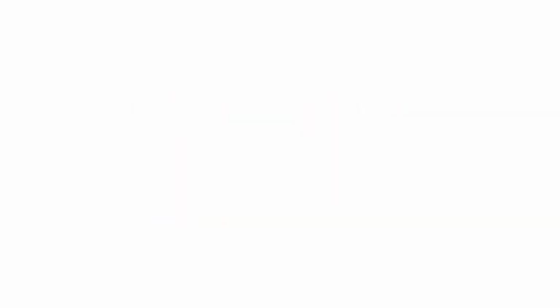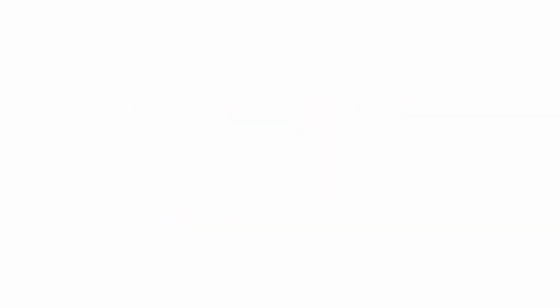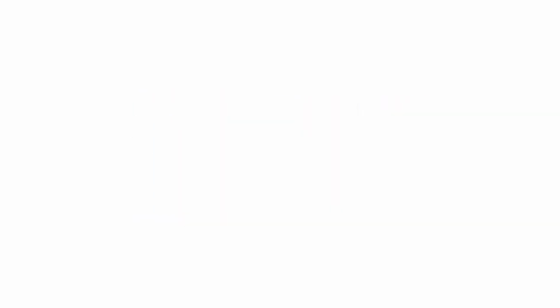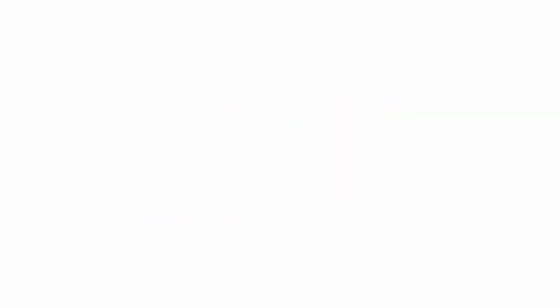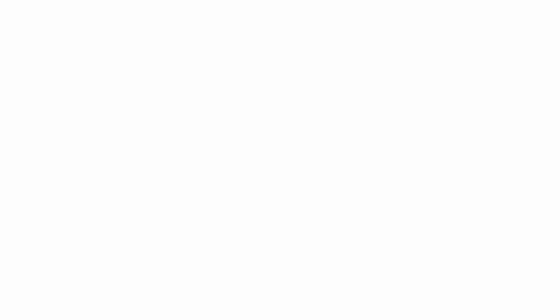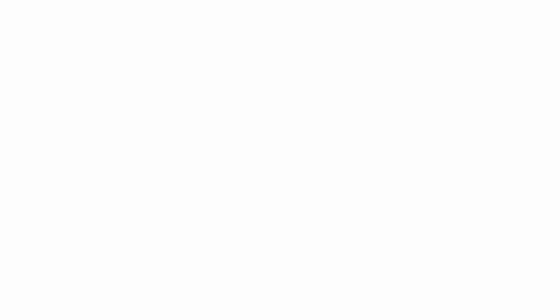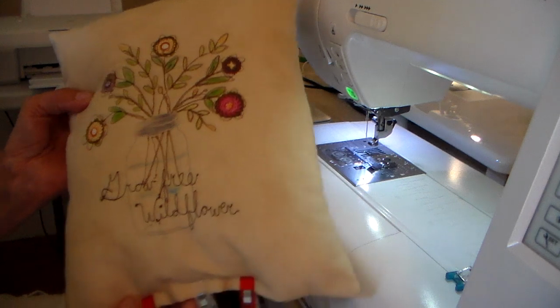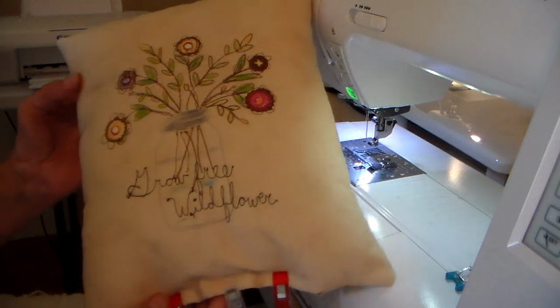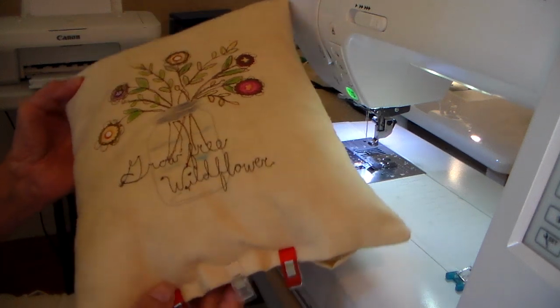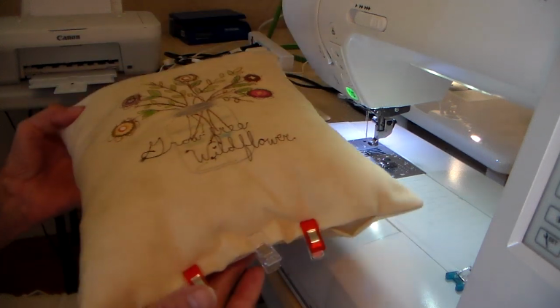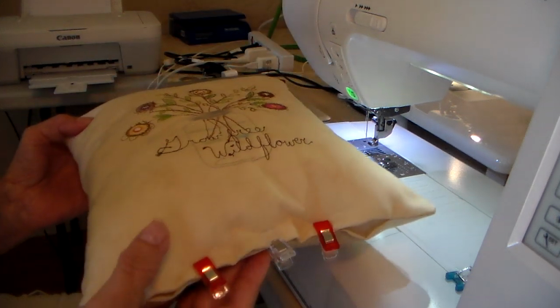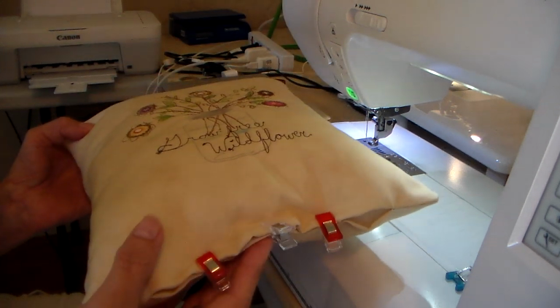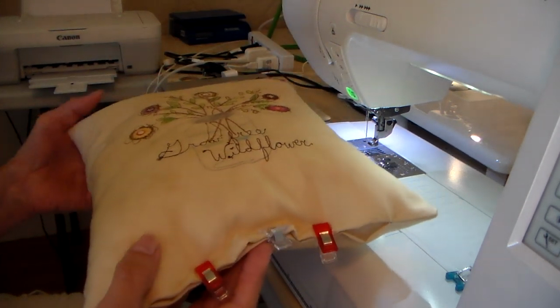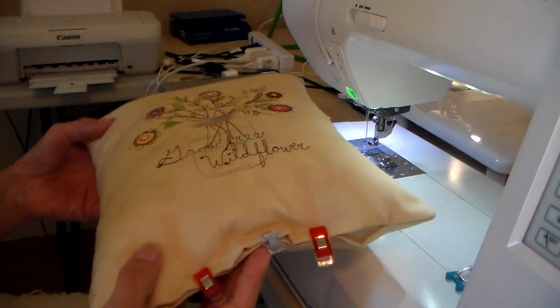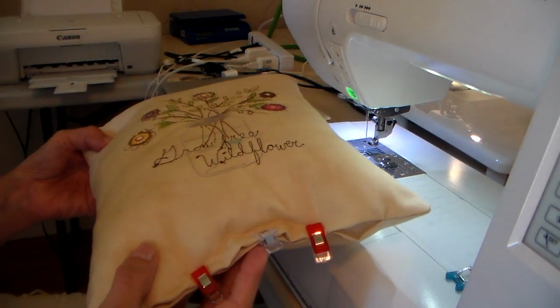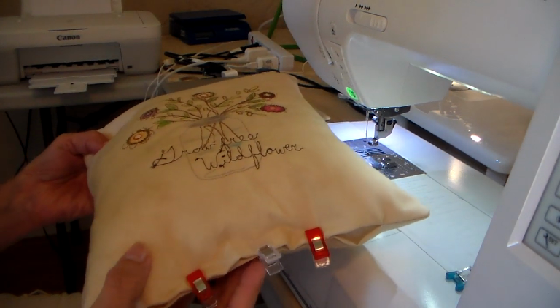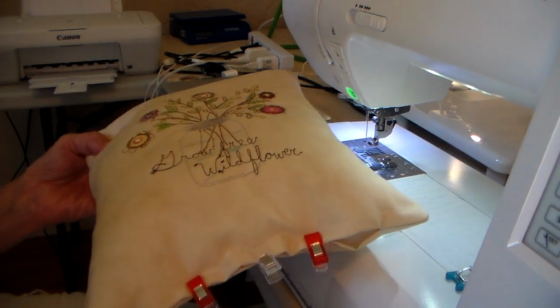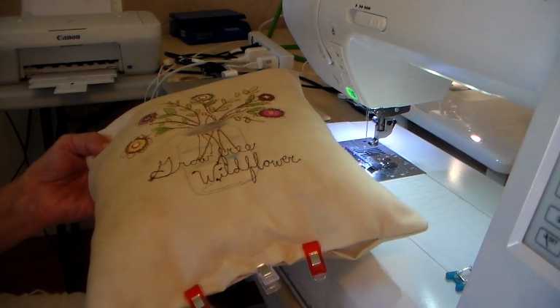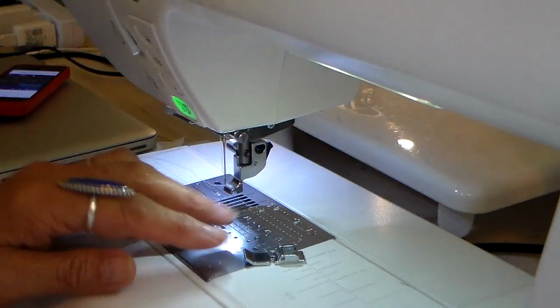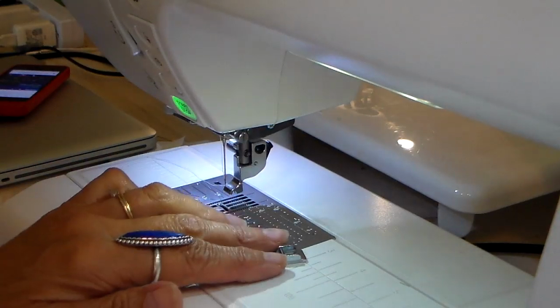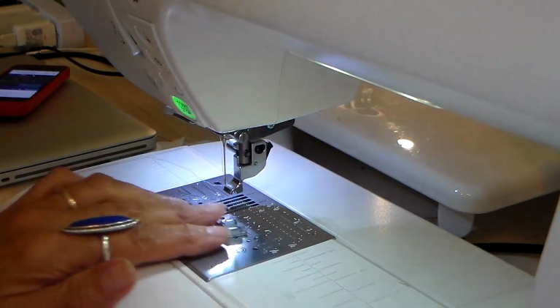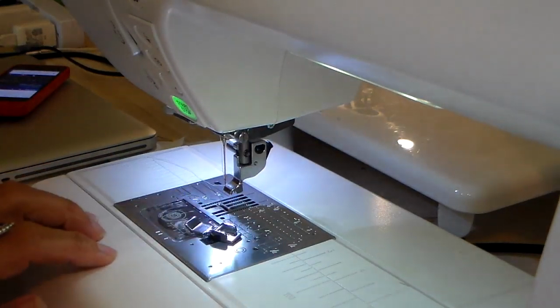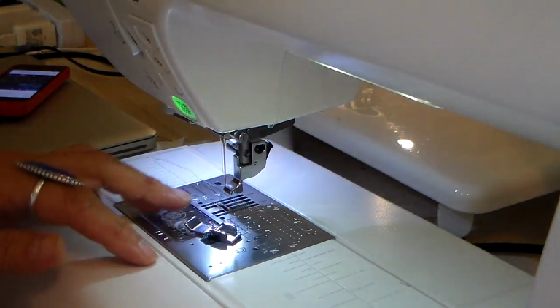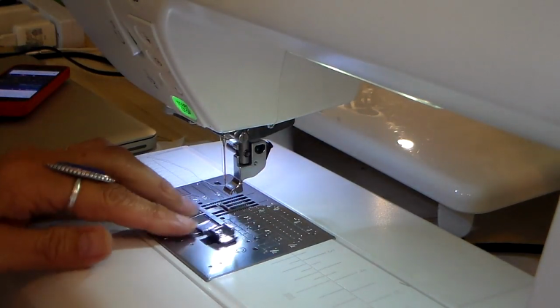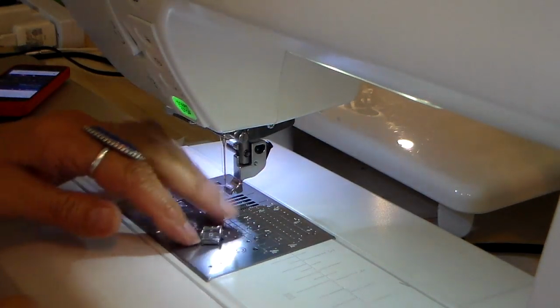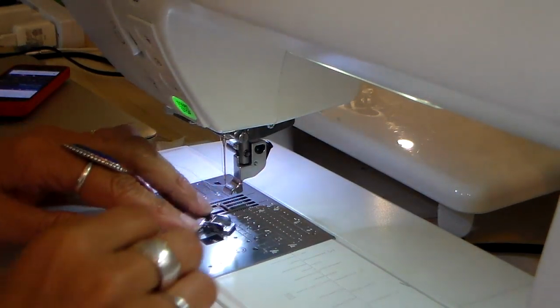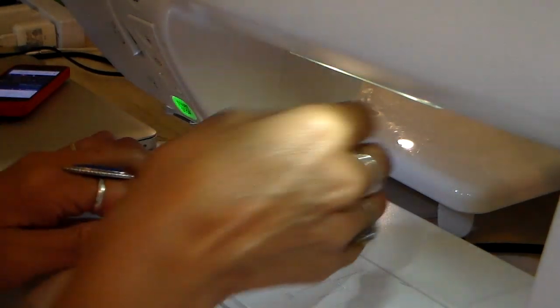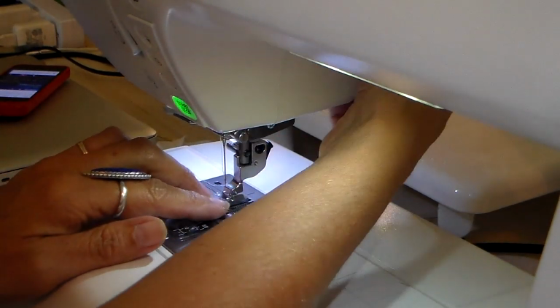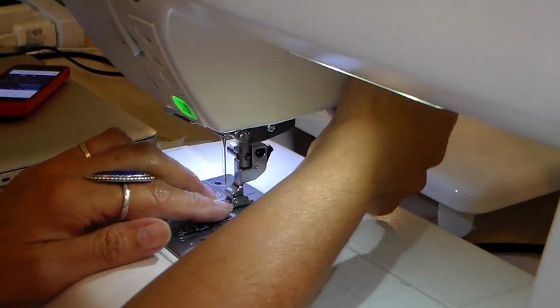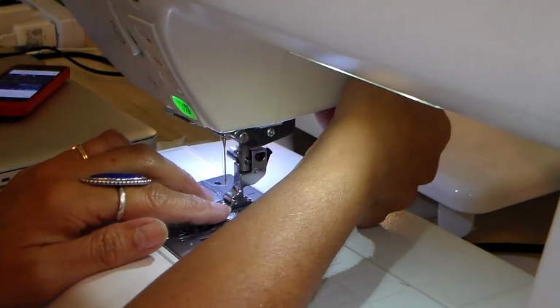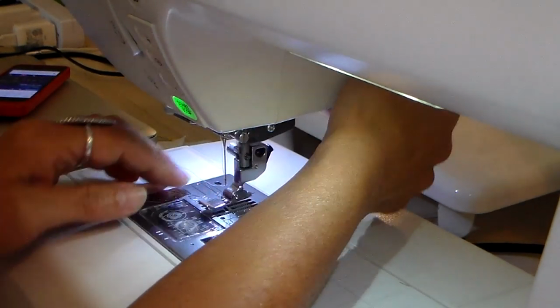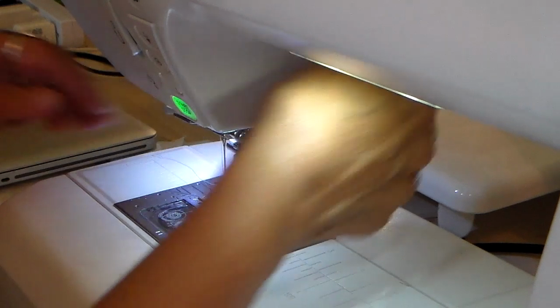Hi everyone, it's Julia. In this sewing minute, I wanted to share with you how I closed up my little accent pillows just using my sewing machine. This is a really easy and quick way of doing this.